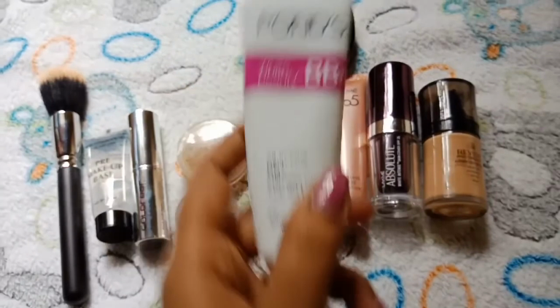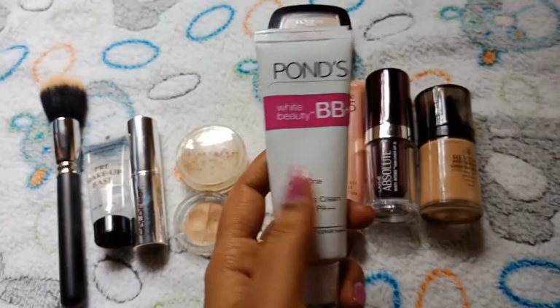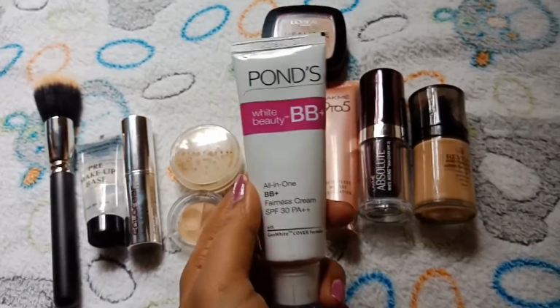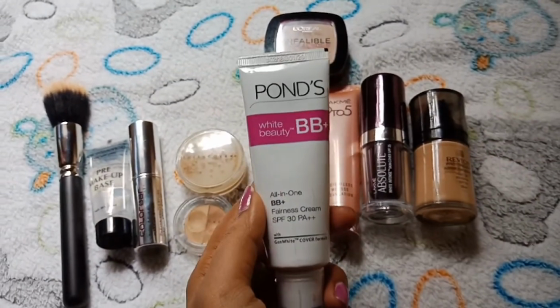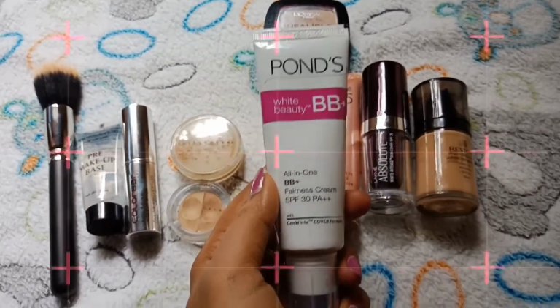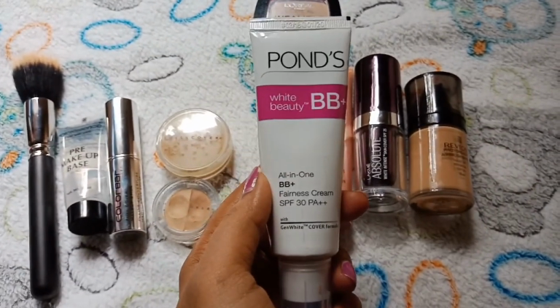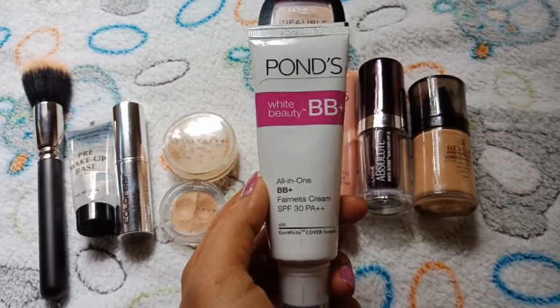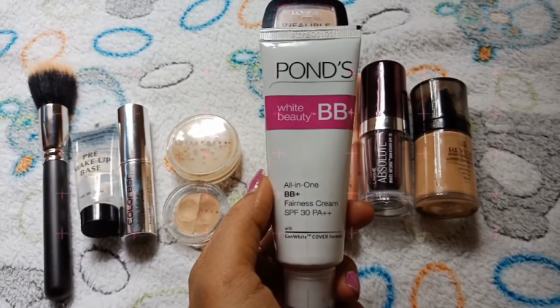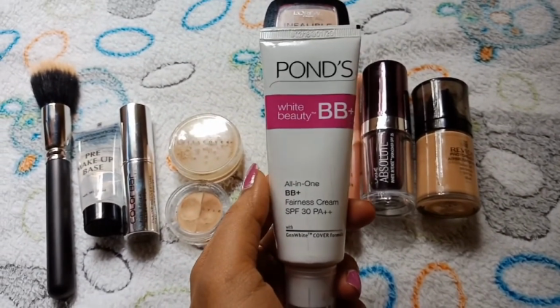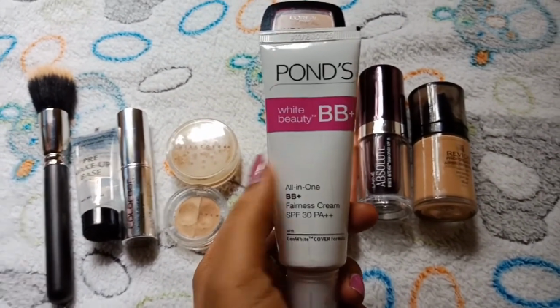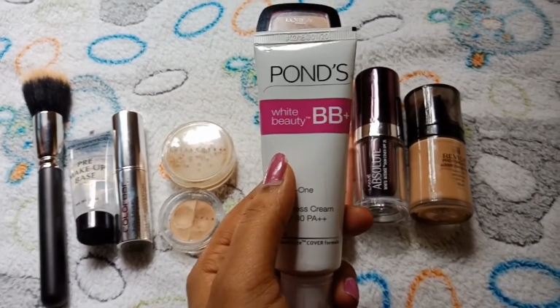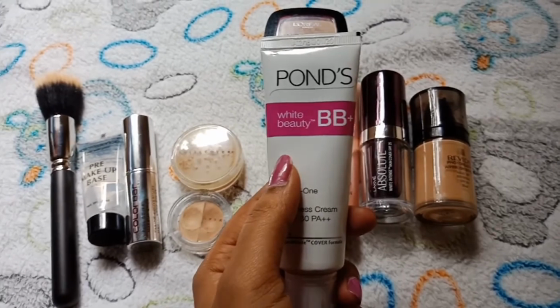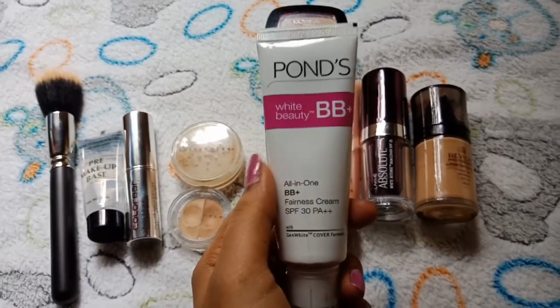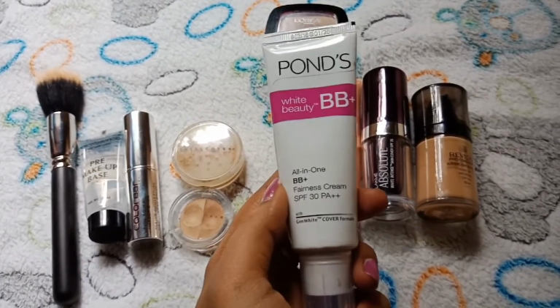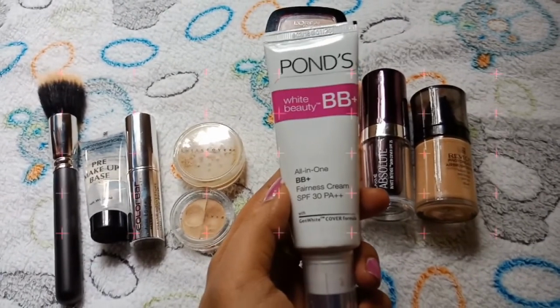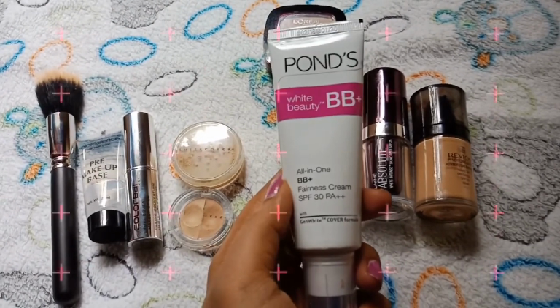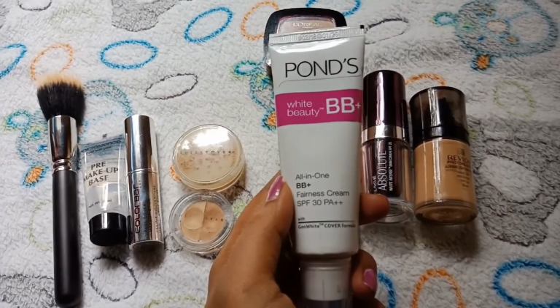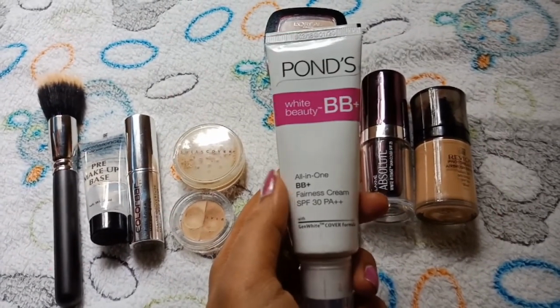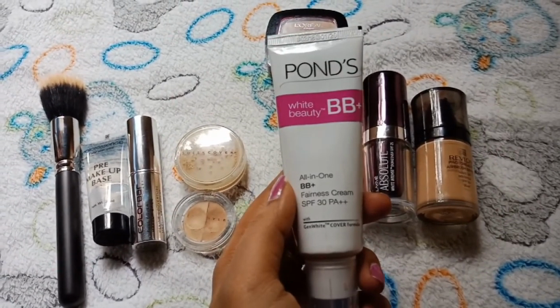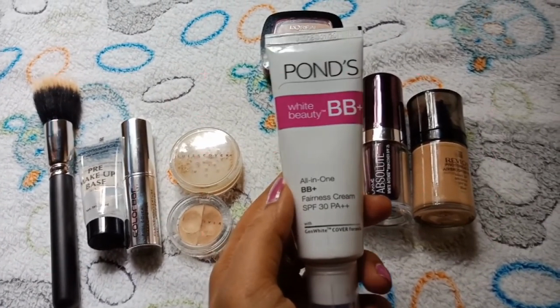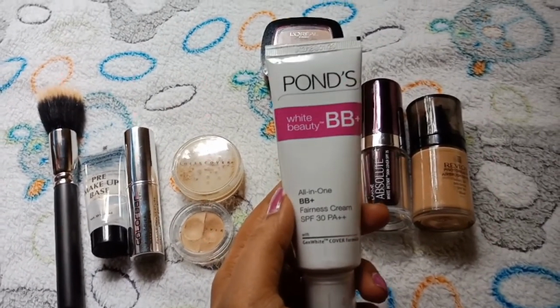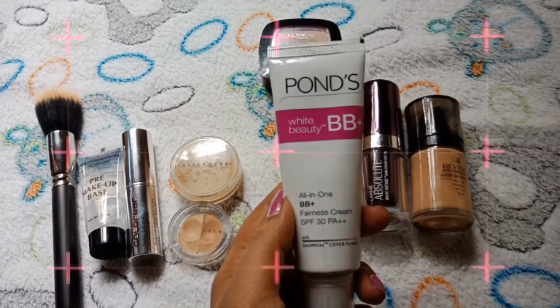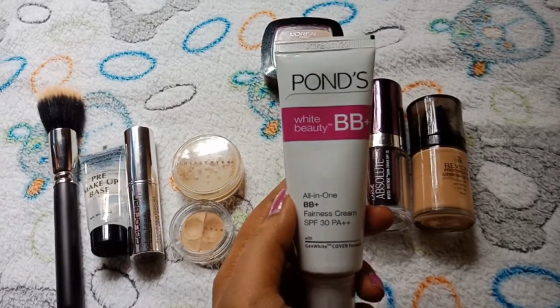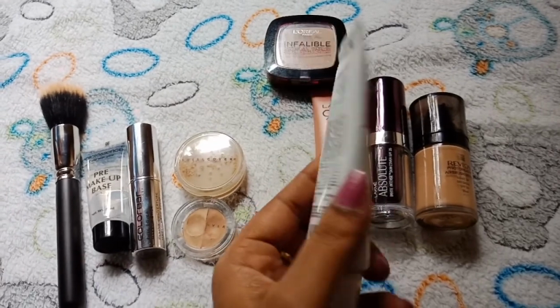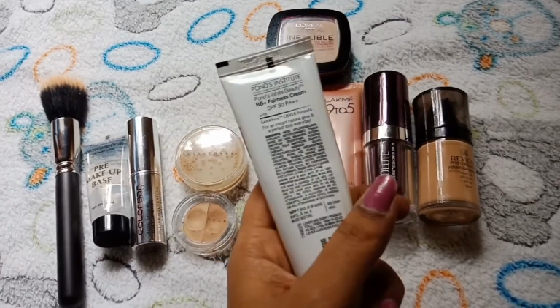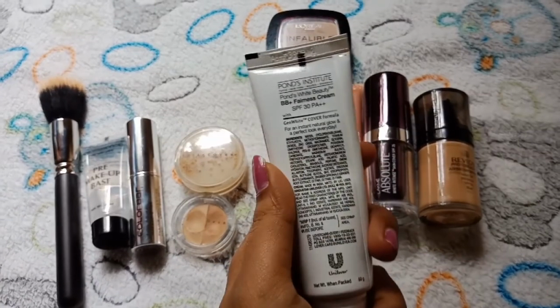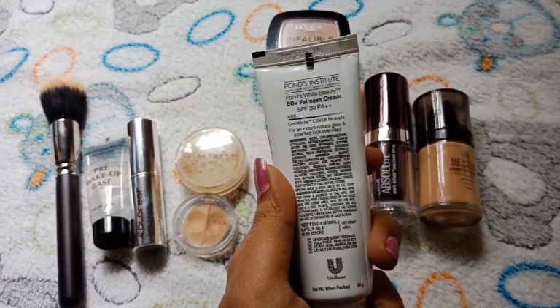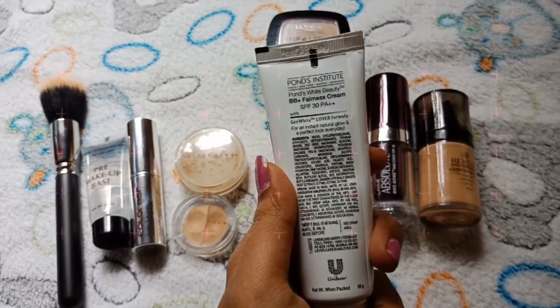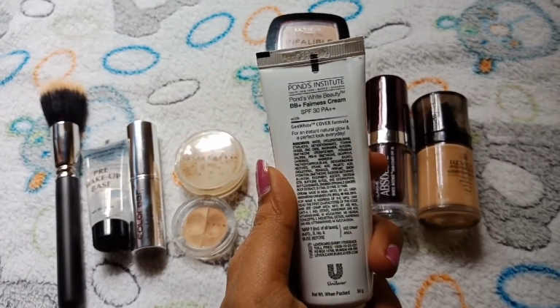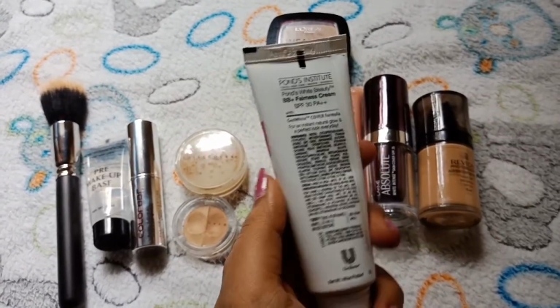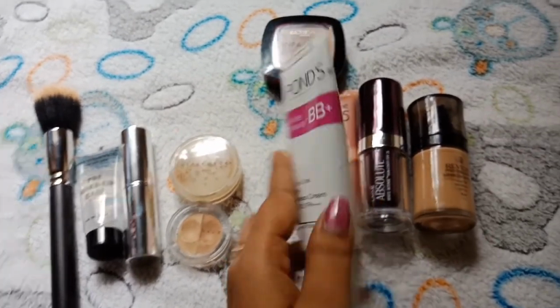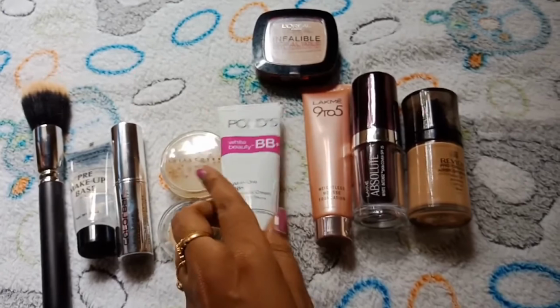In daily wear, we use POND'S baby cream. Every skin tone is perfect with it. This is POND'S White Beauty.